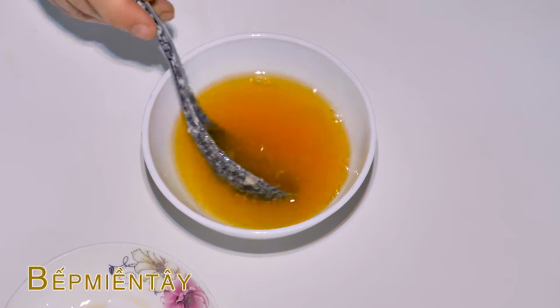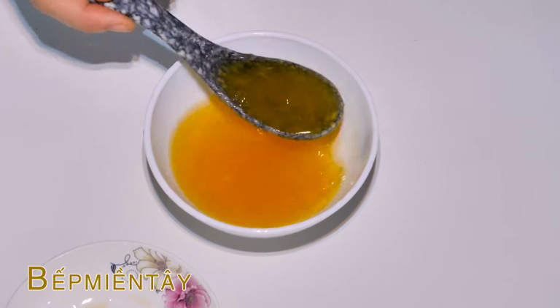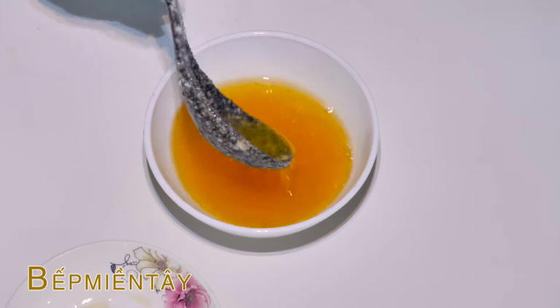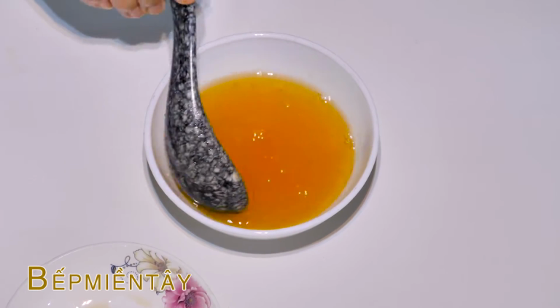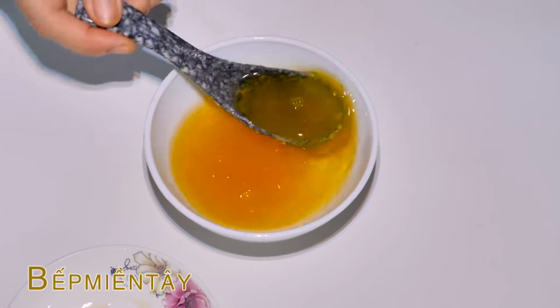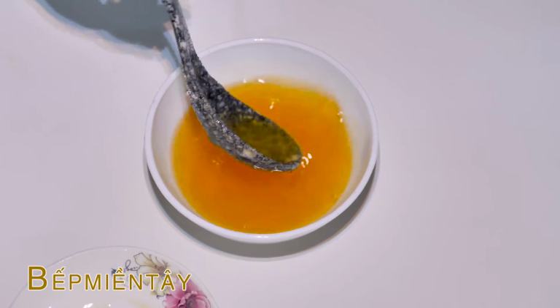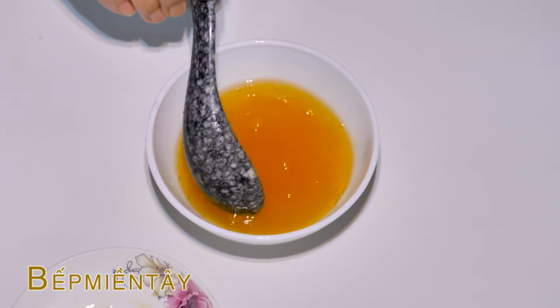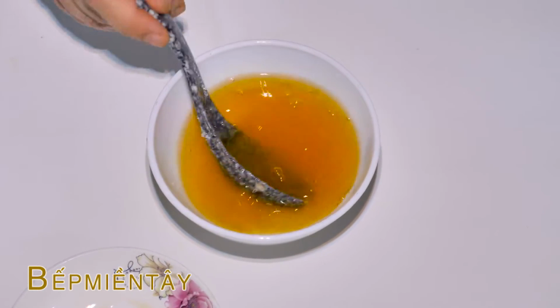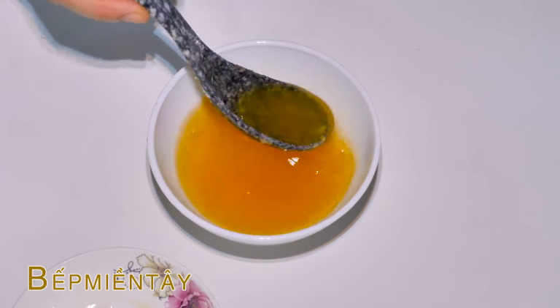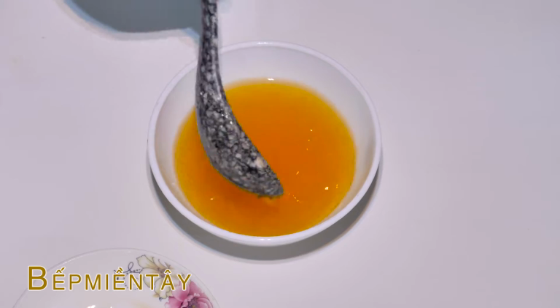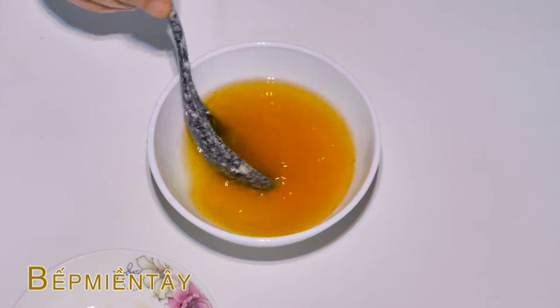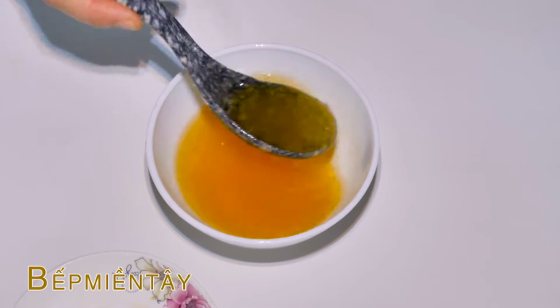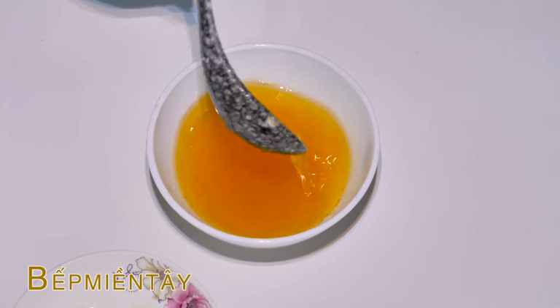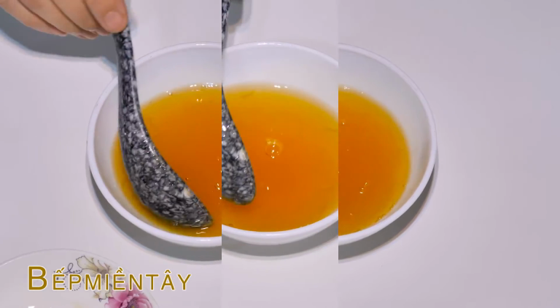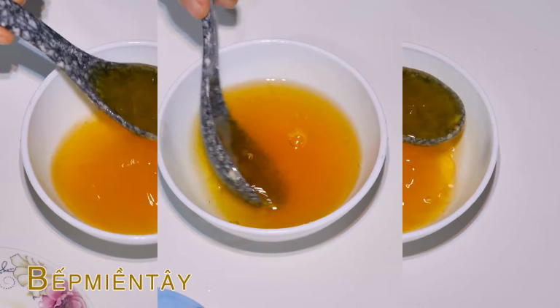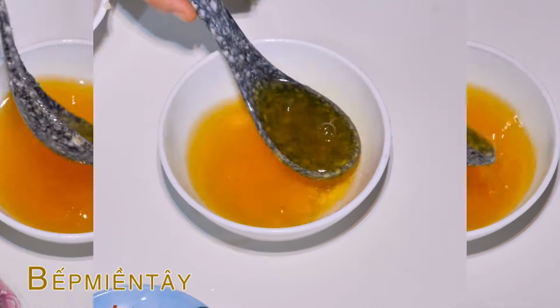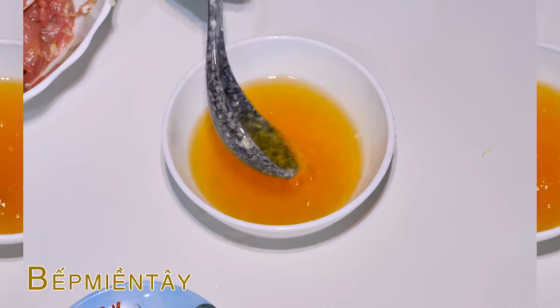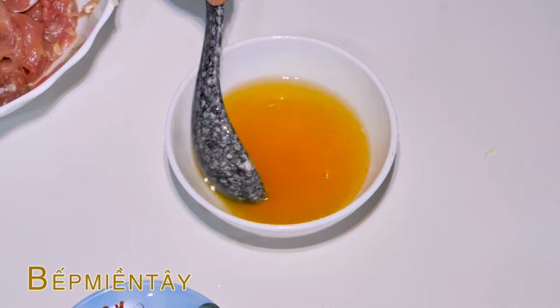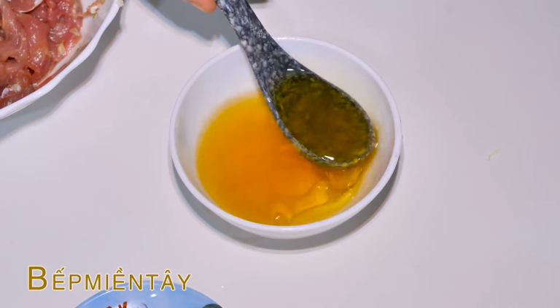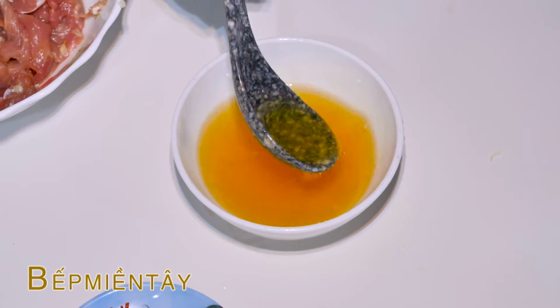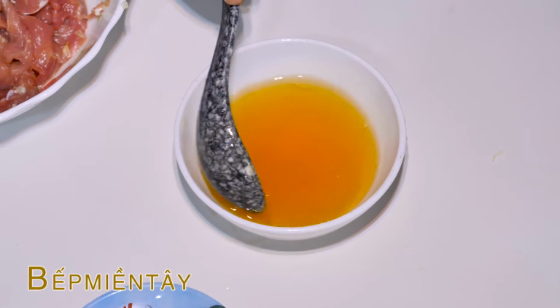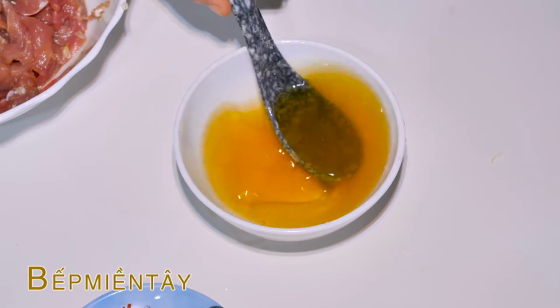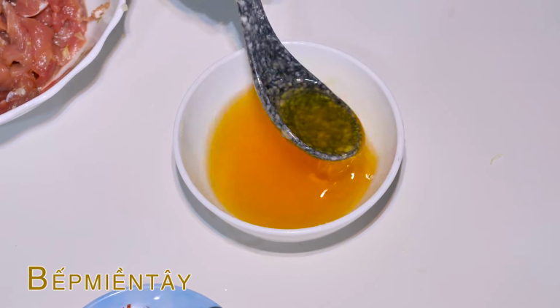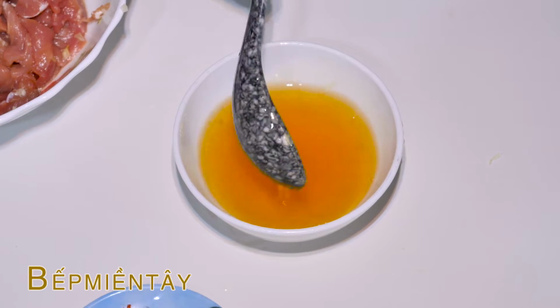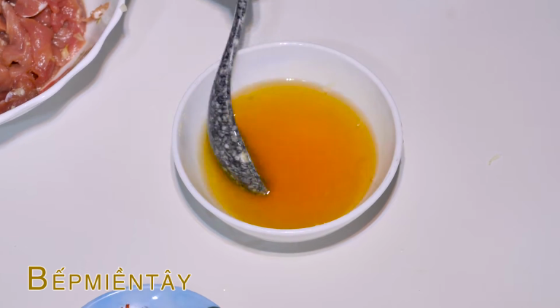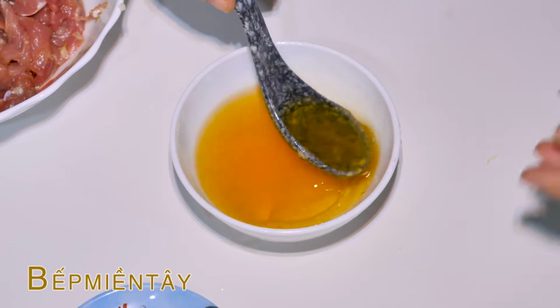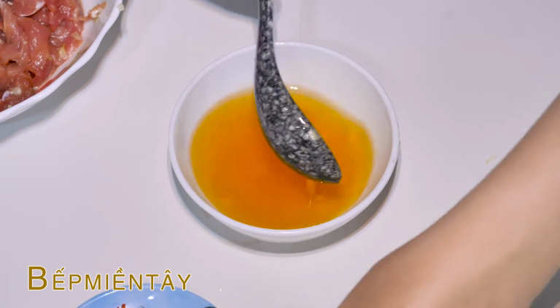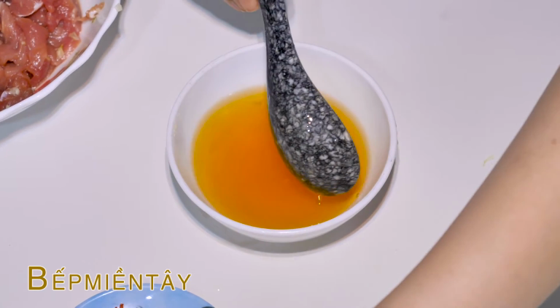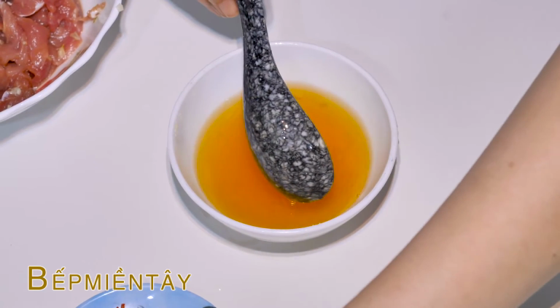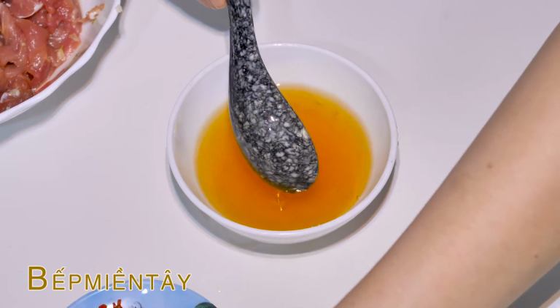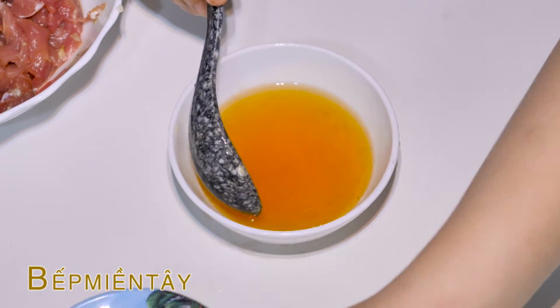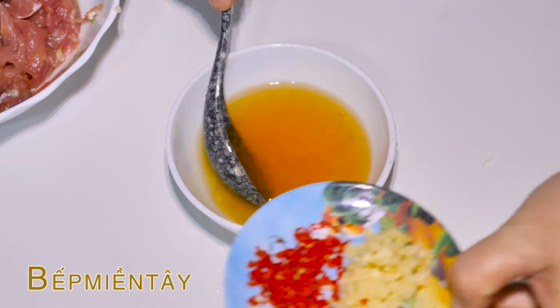Sau đó thì các bạn mới bỏ phần tỏi với ớt vô luôn ha. Nước mắm mình đã trộn cho tan đường ra rồi nè các bạn, mình sẽ bỏ phần tỏi ớt vô ha.